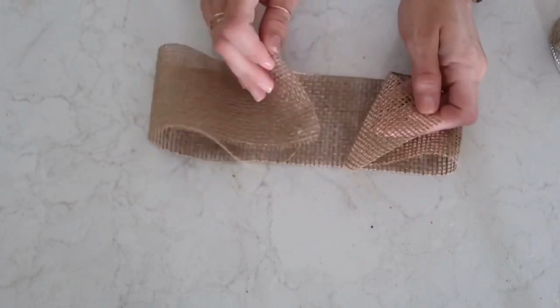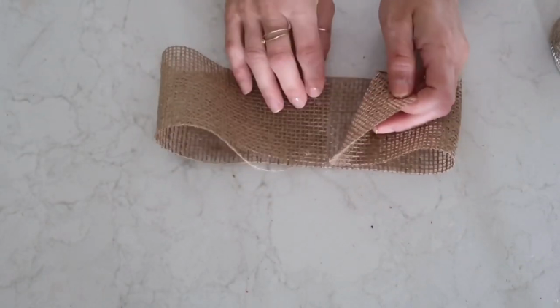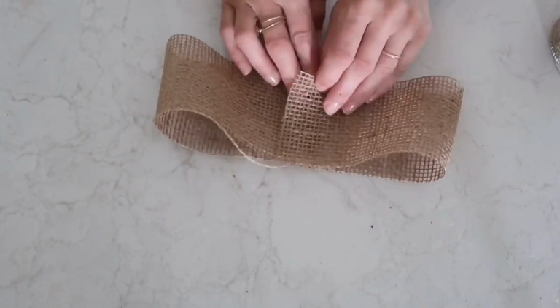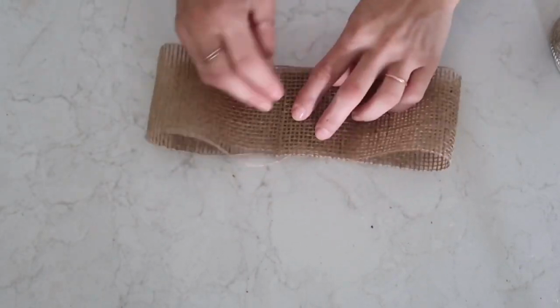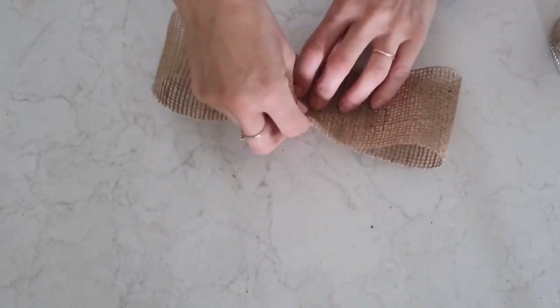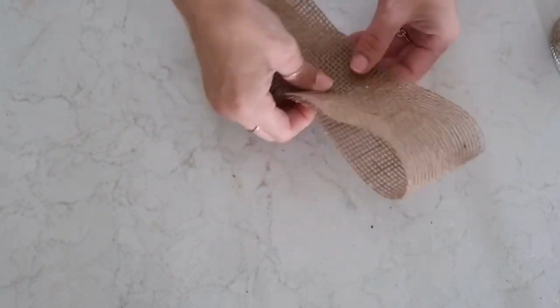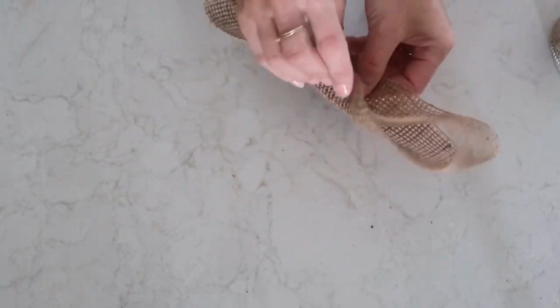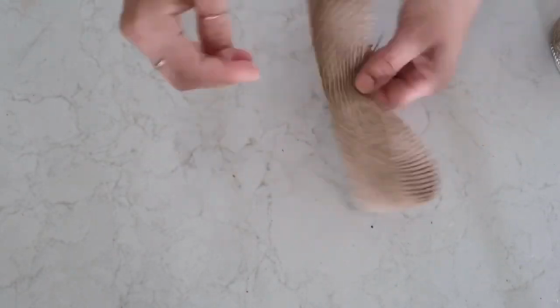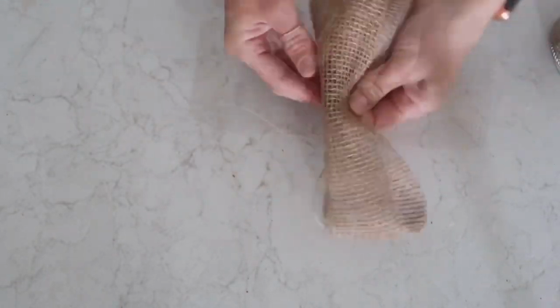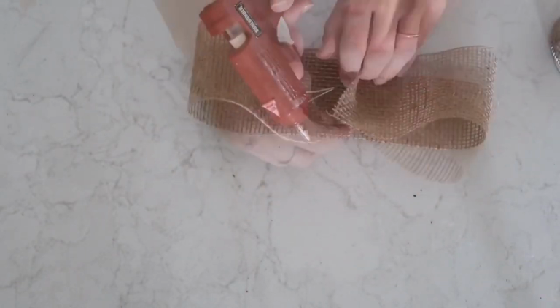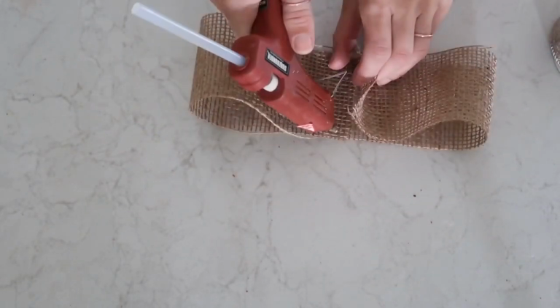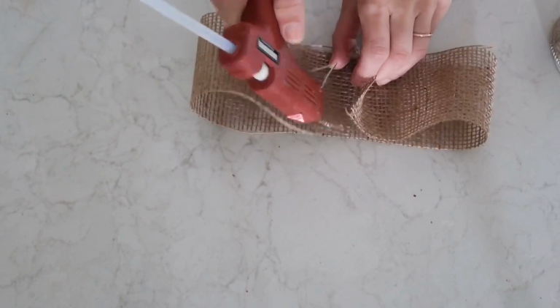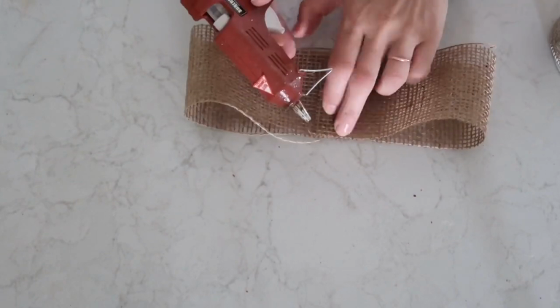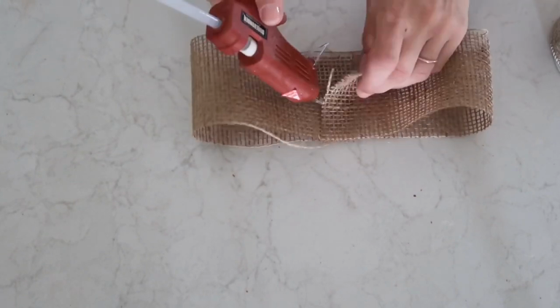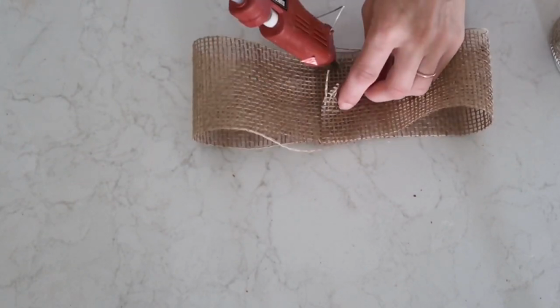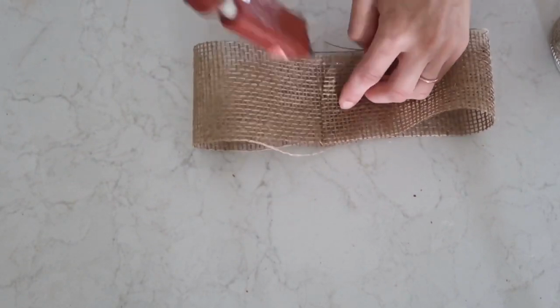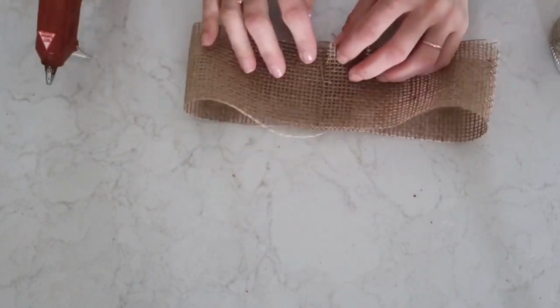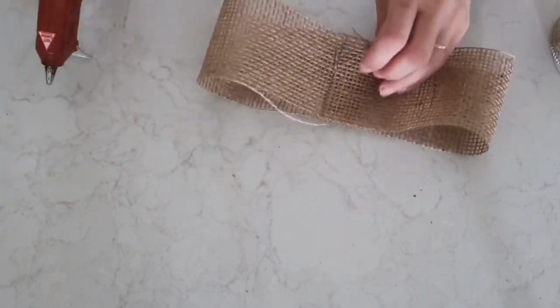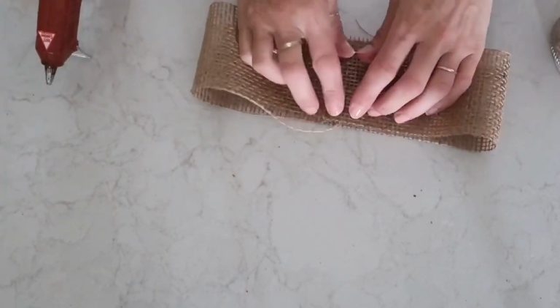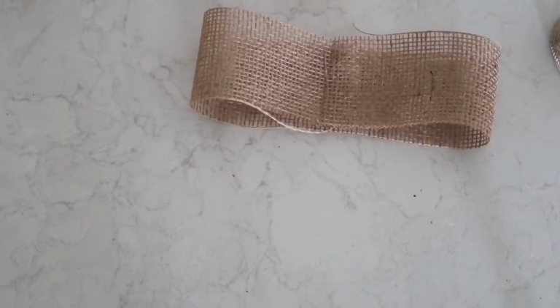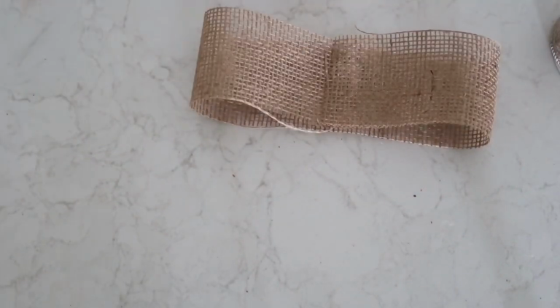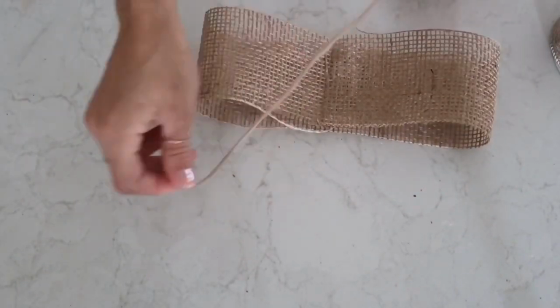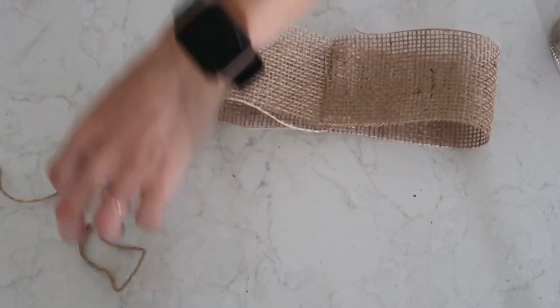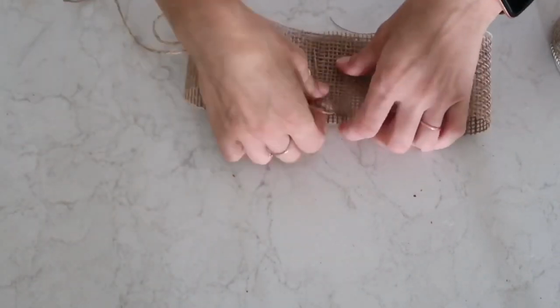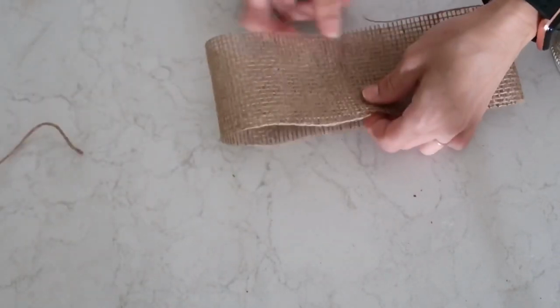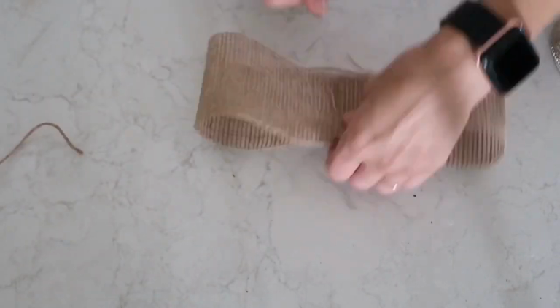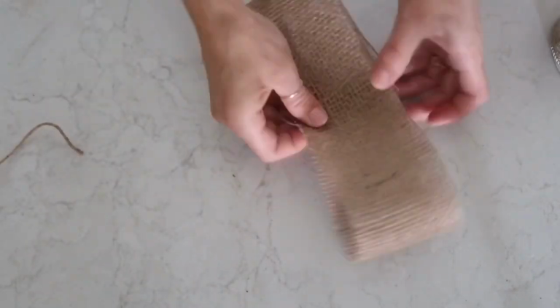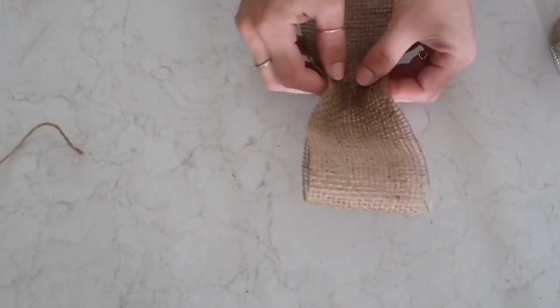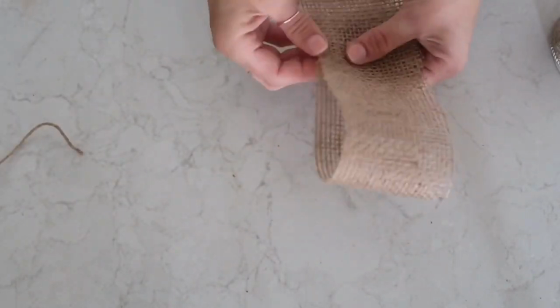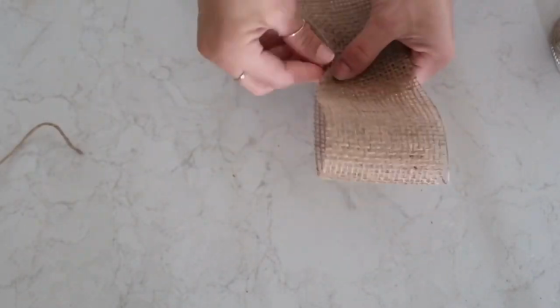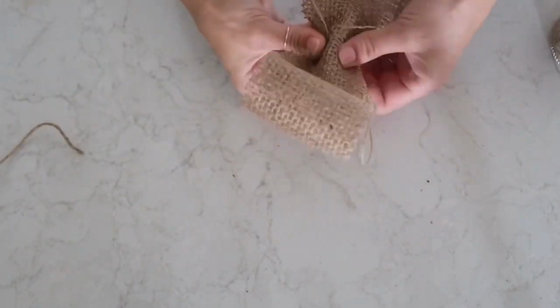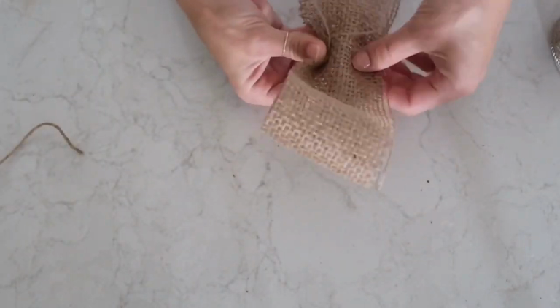Now I'm taking these two different types of burlap ribbons — one came from the Dollar Tree and the other I've had for a long time and I'm not sure where it came from. I'm not really good at making bows, I have to say that right now, so you're going to see me struggle a little bit here trying to figure out which way I want to go.